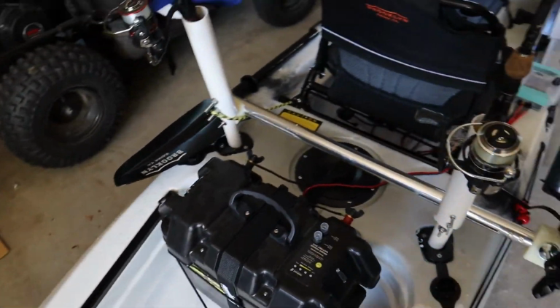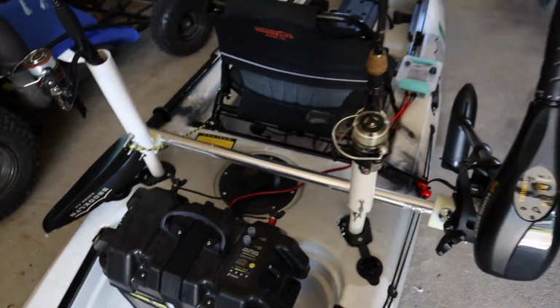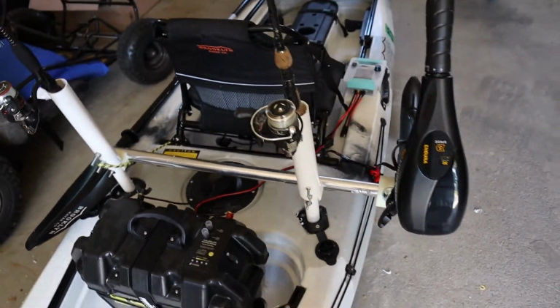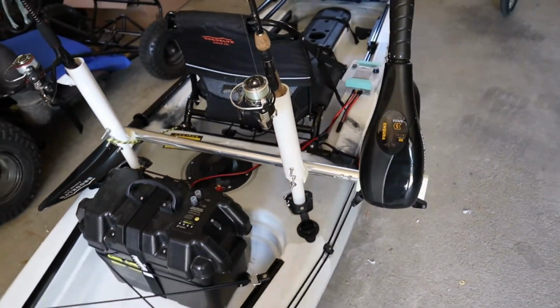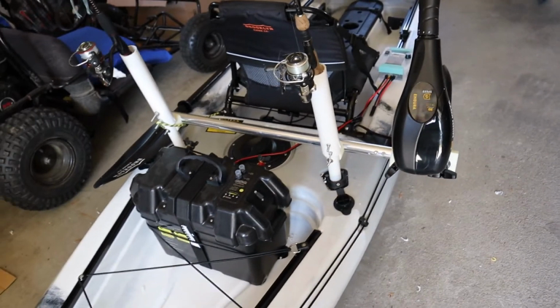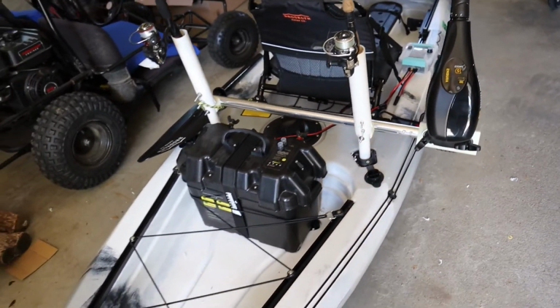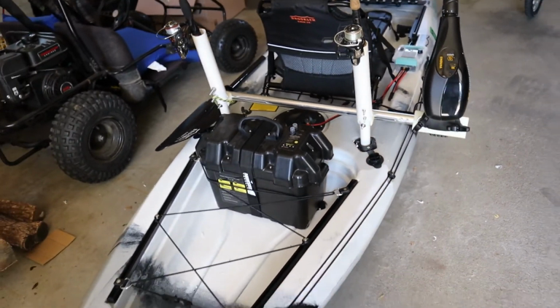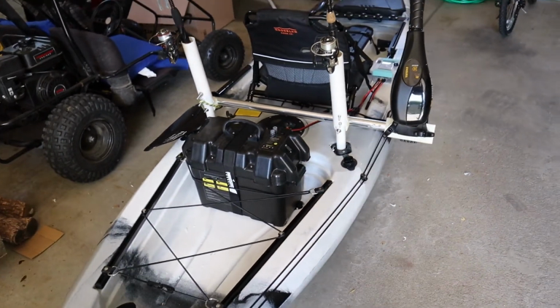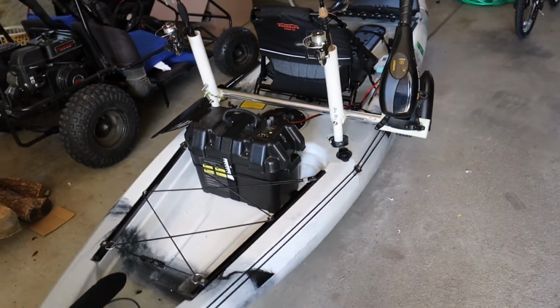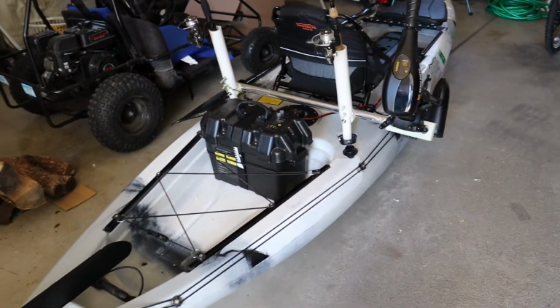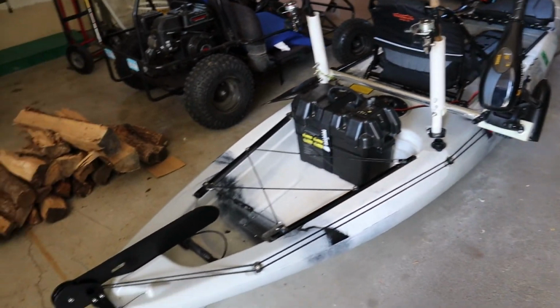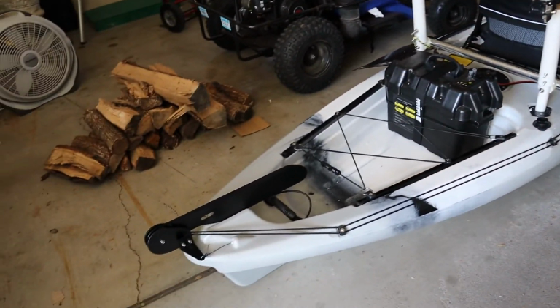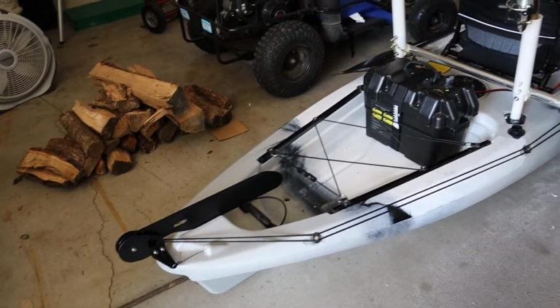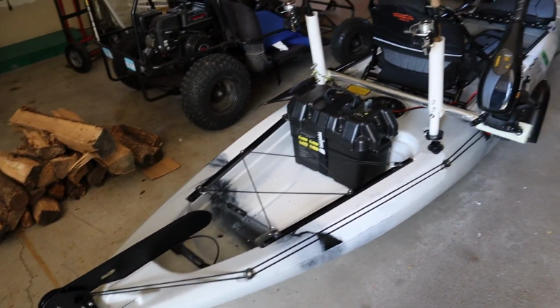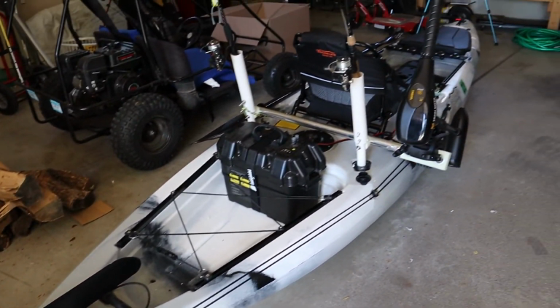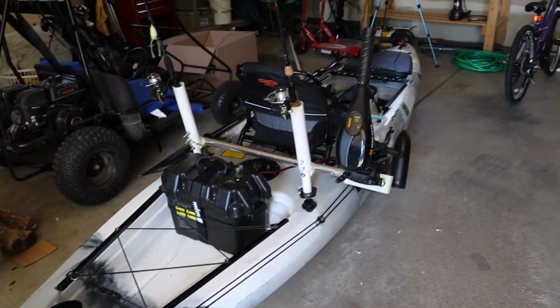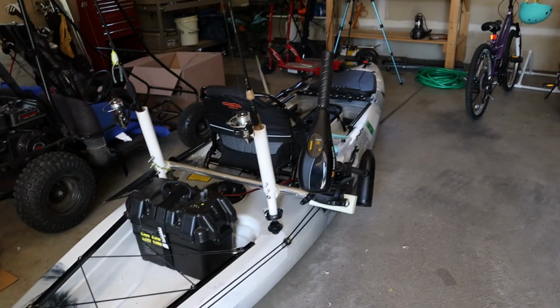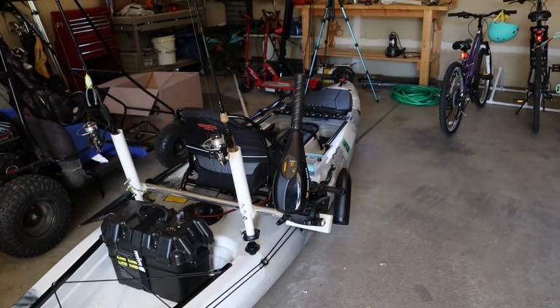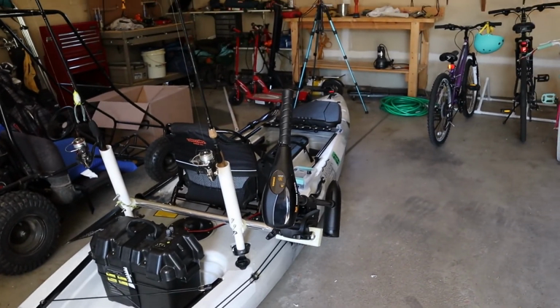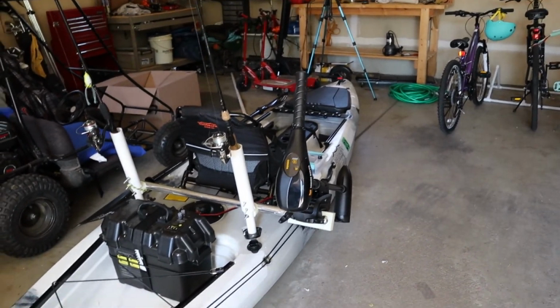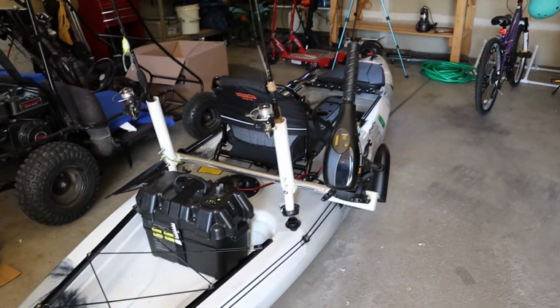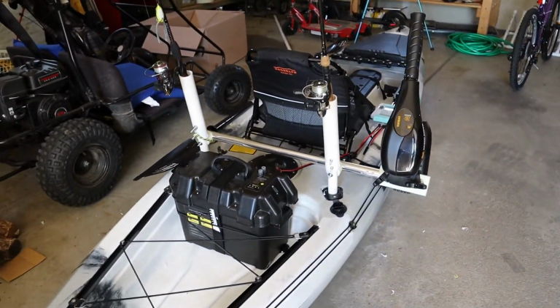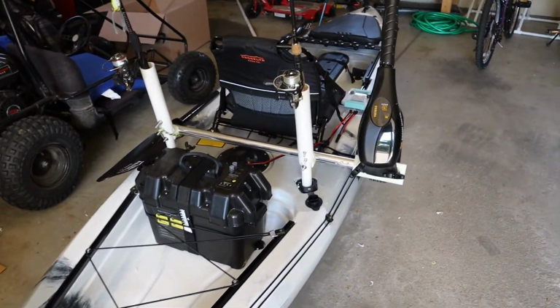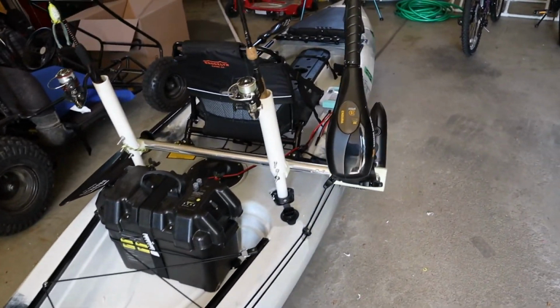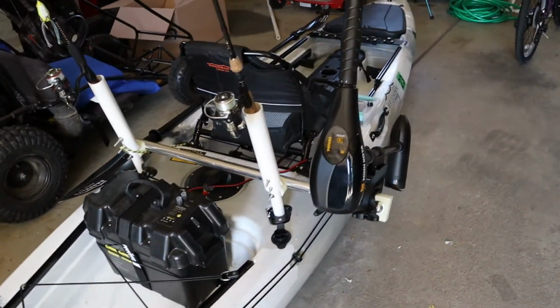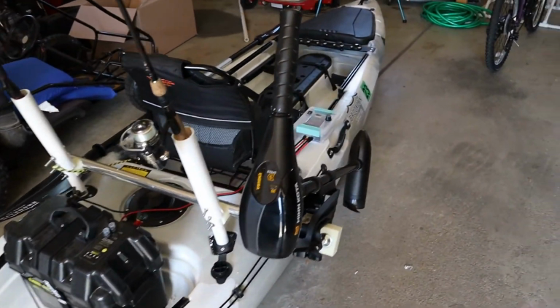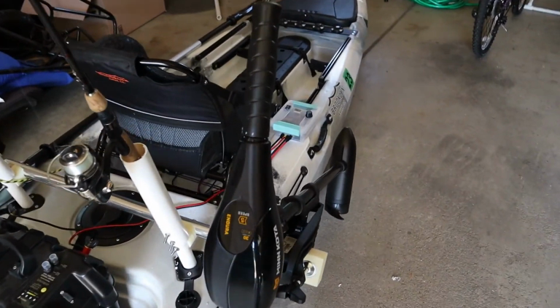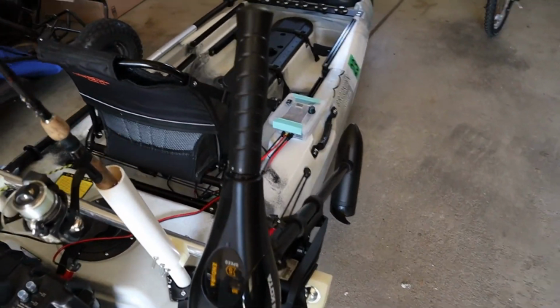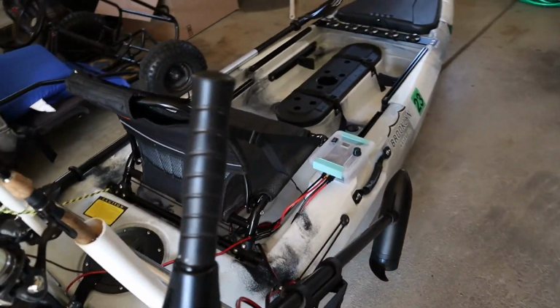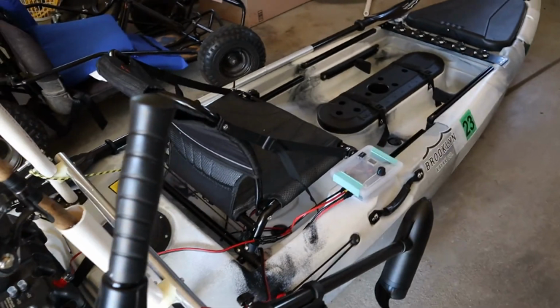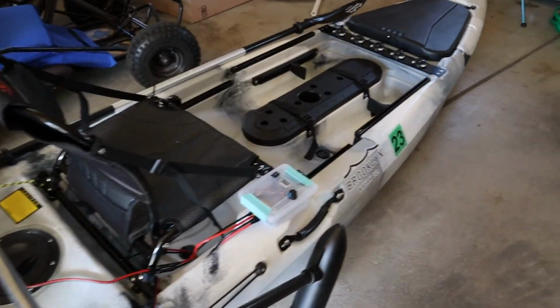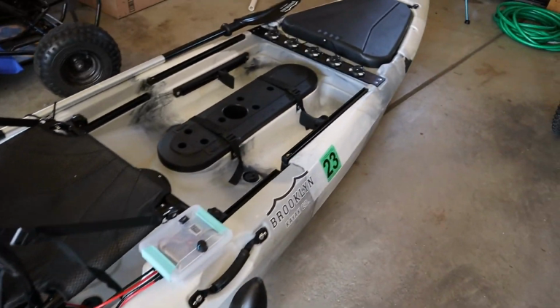I will take this out on the water in the coming days. I'll definitely bring the GoPros and we'll see how she goes. Thank you very much for watching. Please don't forget to like and subscribe. Have a great day.